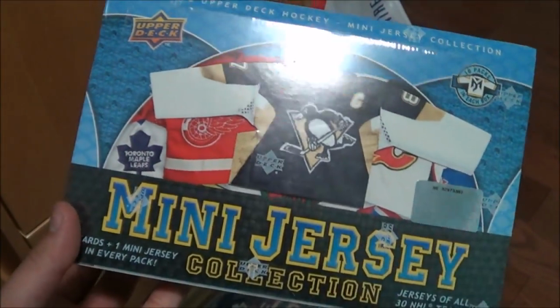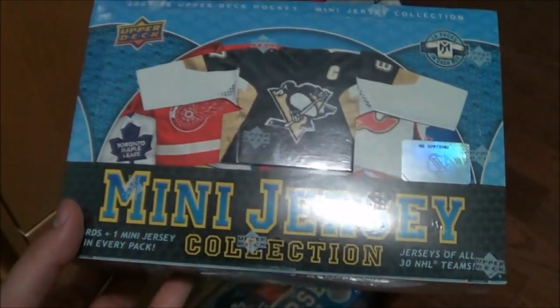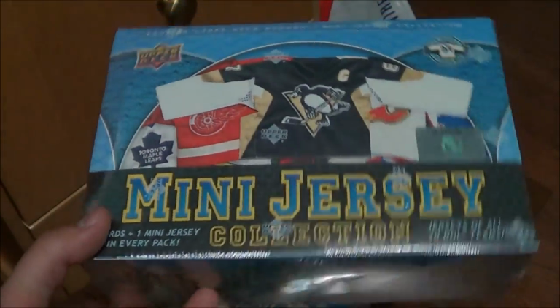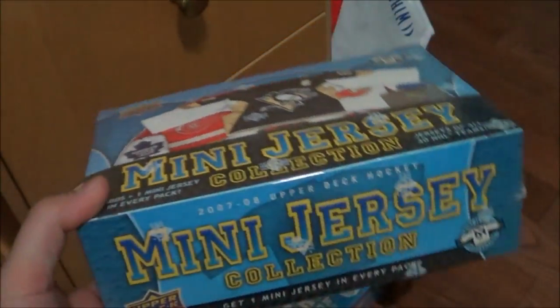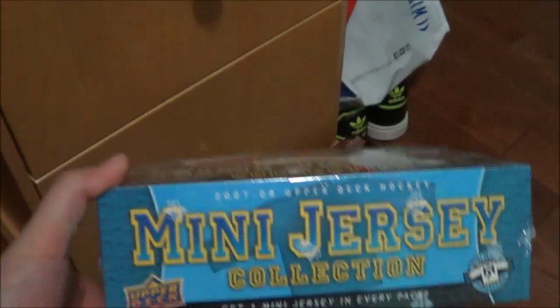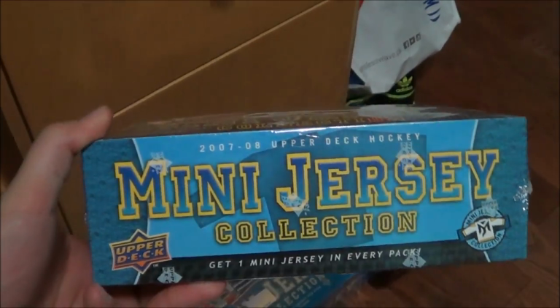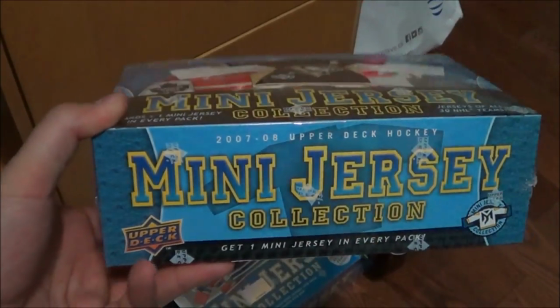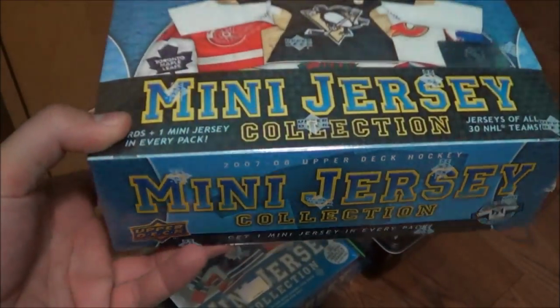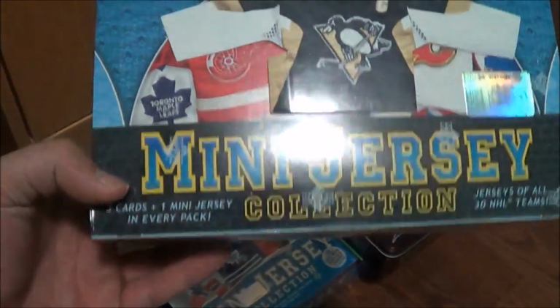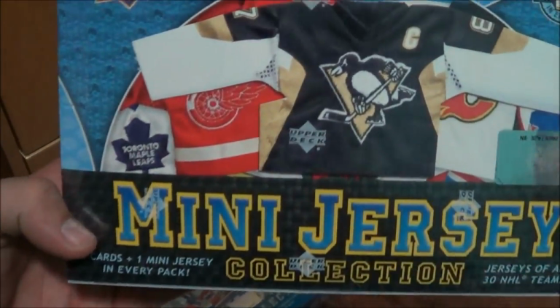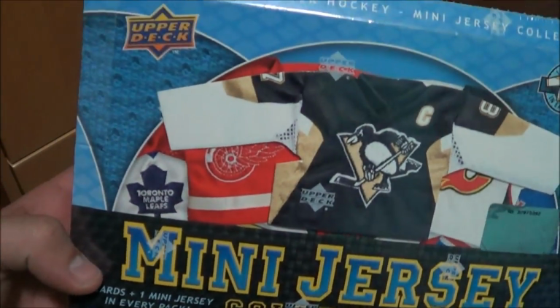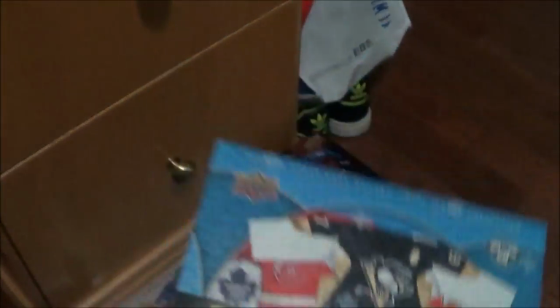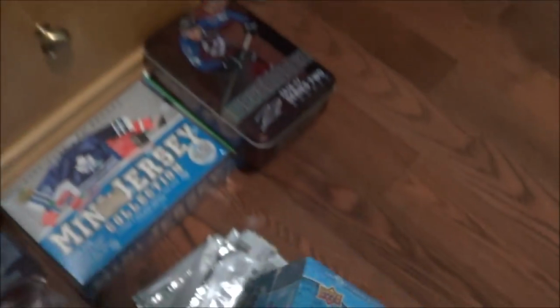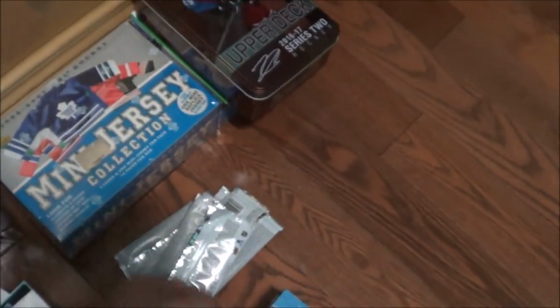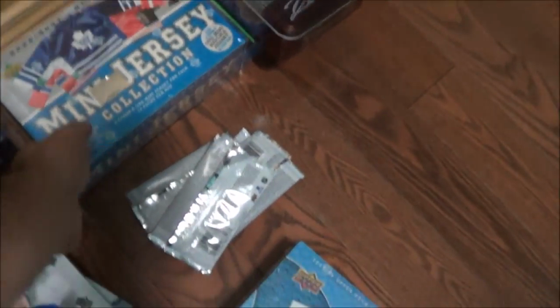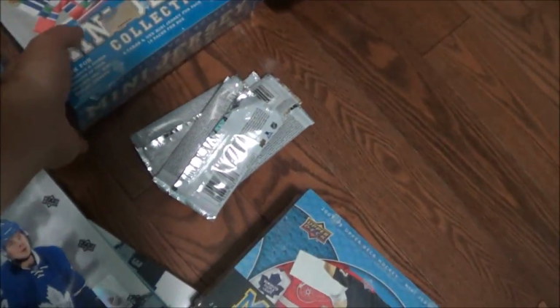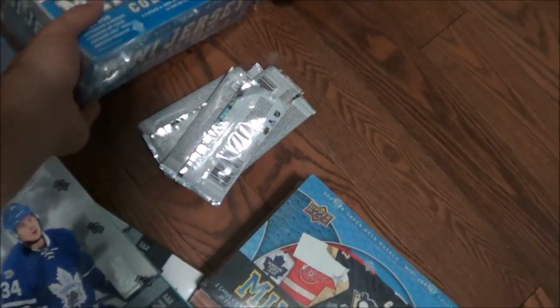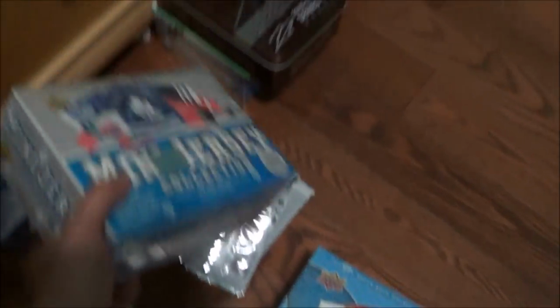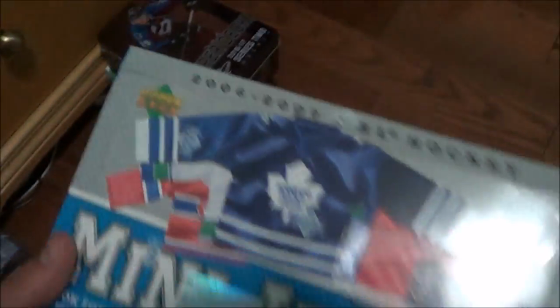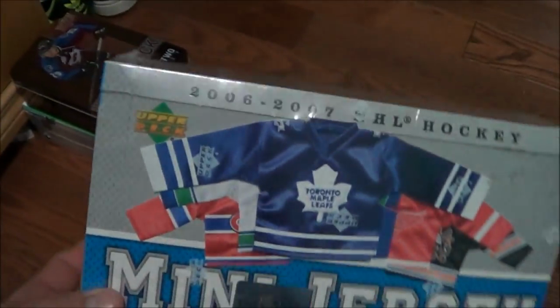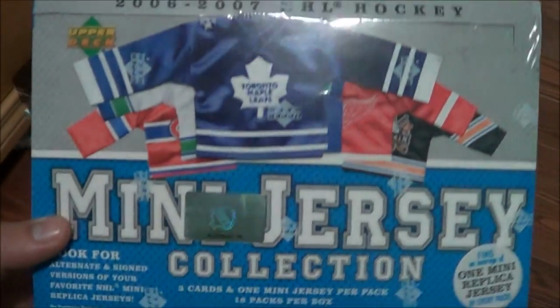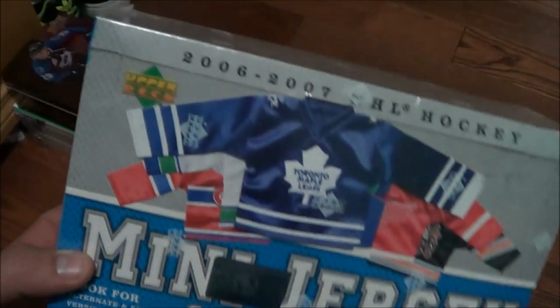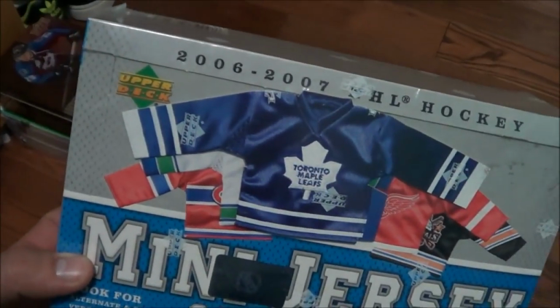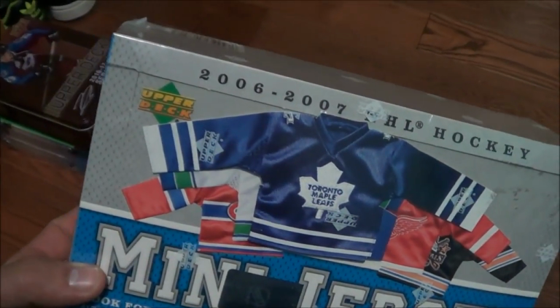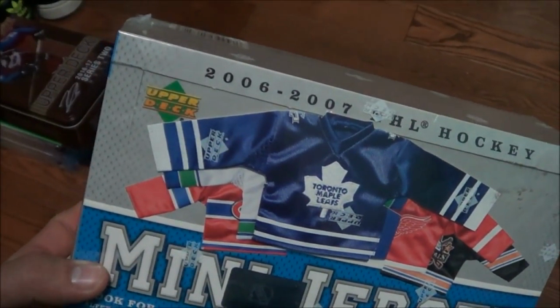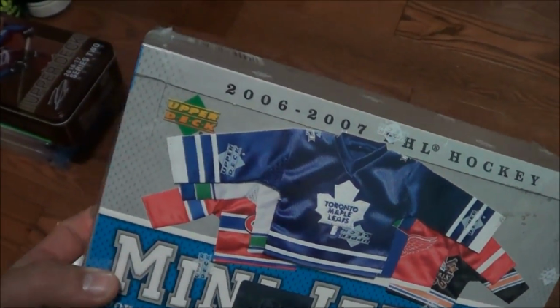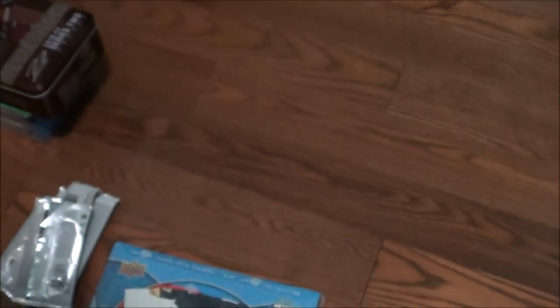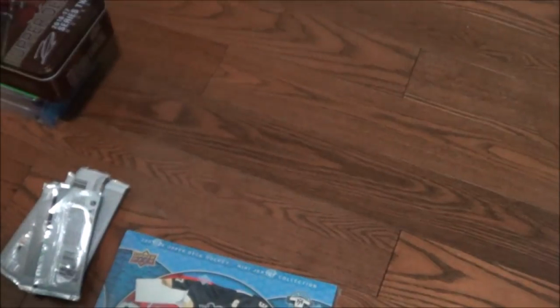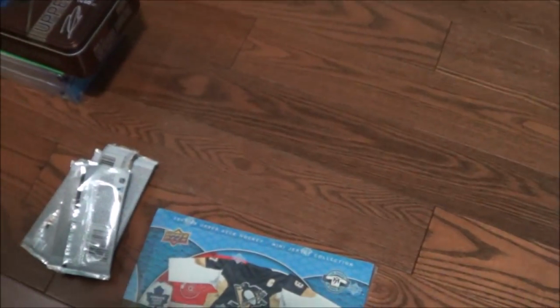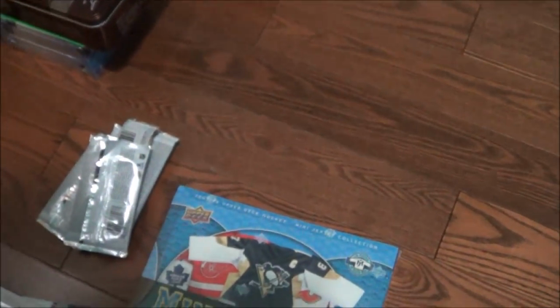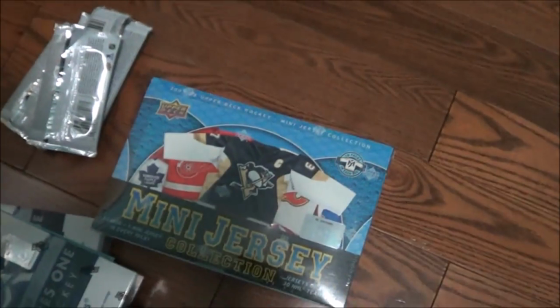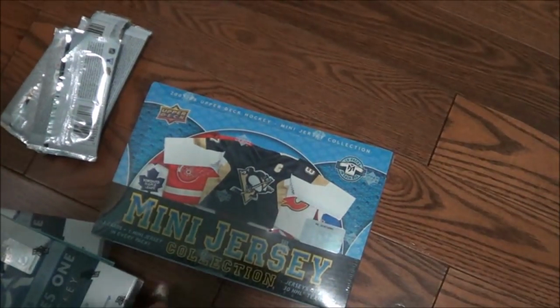This is really cool — I had seen this on CN Habs fan a while ago: the mini jersey sets from like a decade ago, so every pack has a mini jersey. I bought two boxes of that from Grizzly Sports Cards — this one's 06-07 and that other one's 07-08.